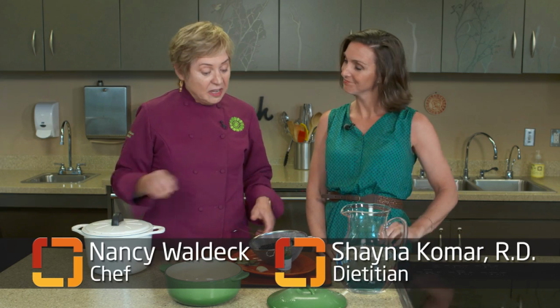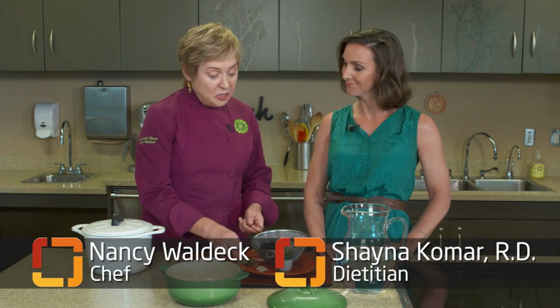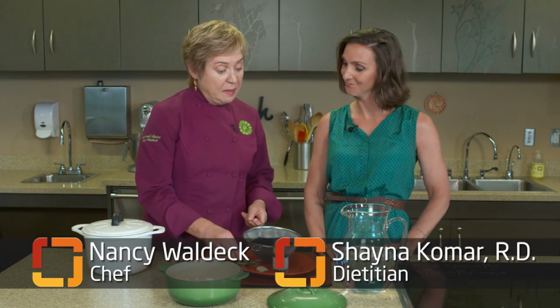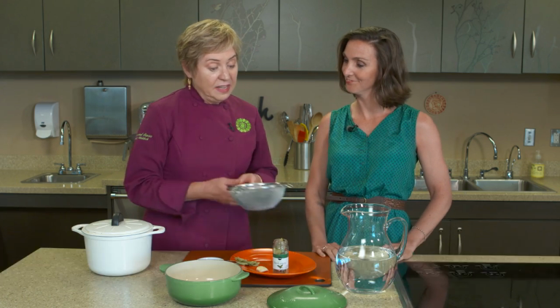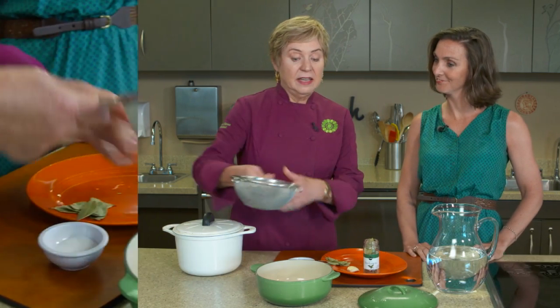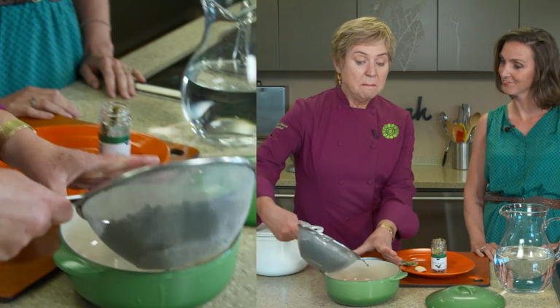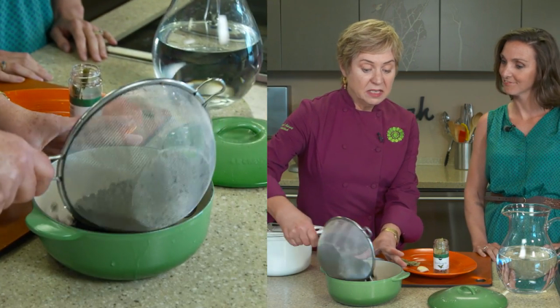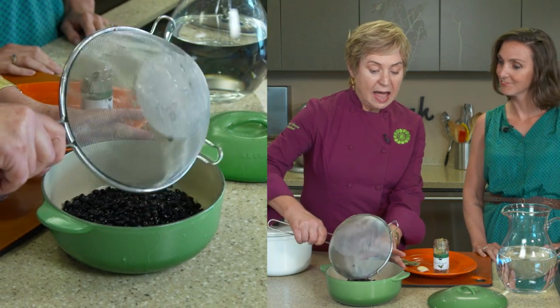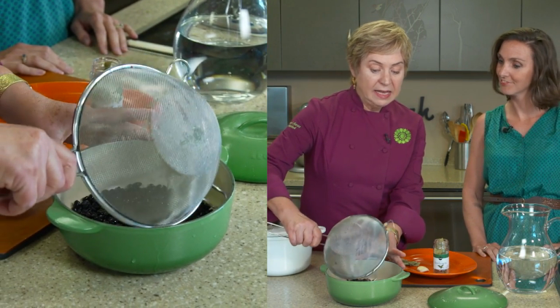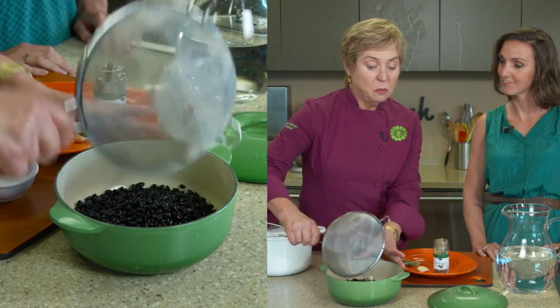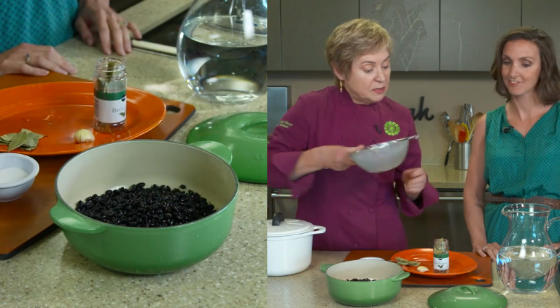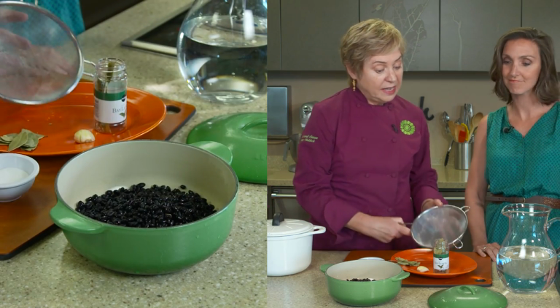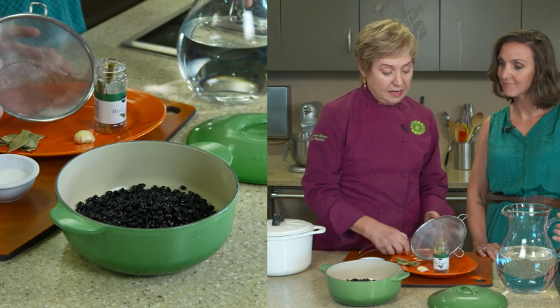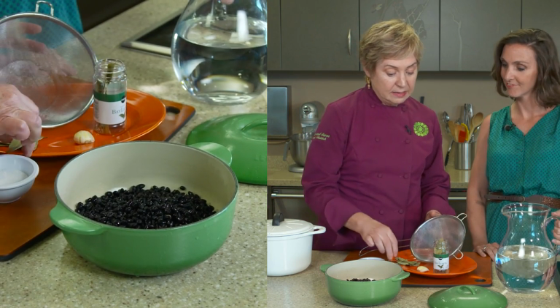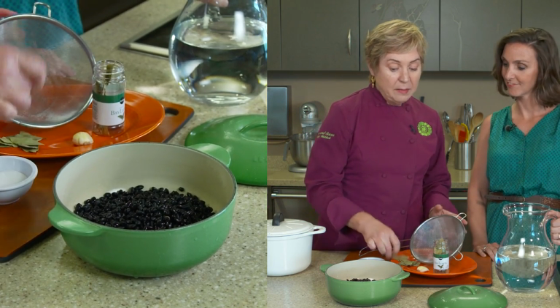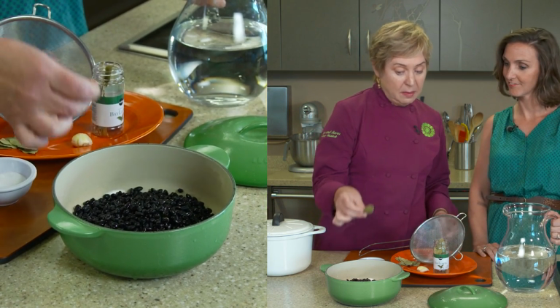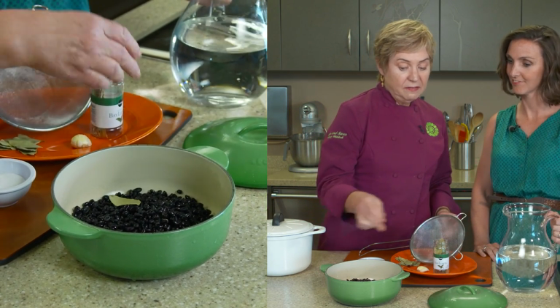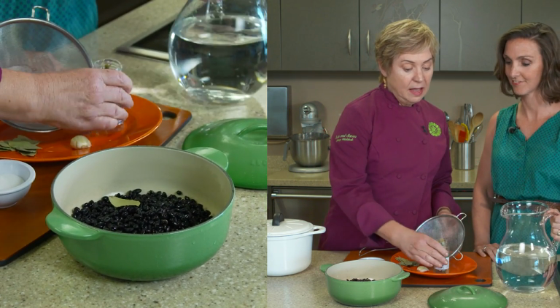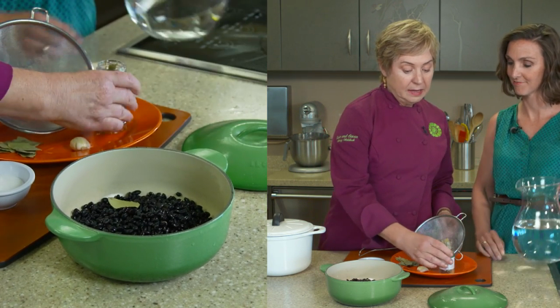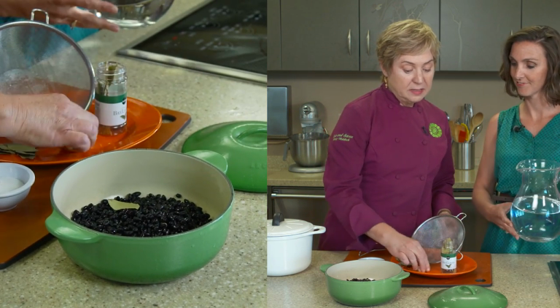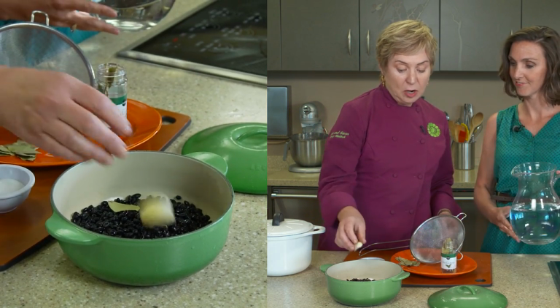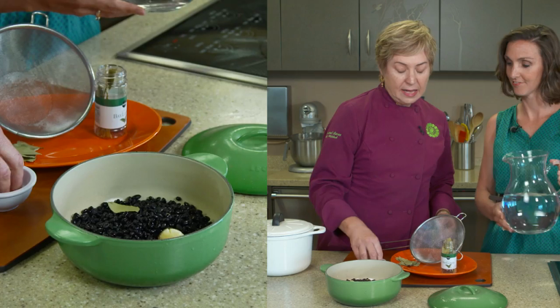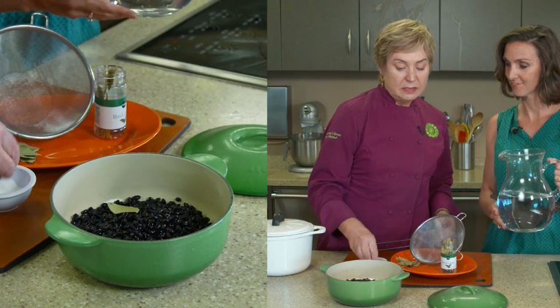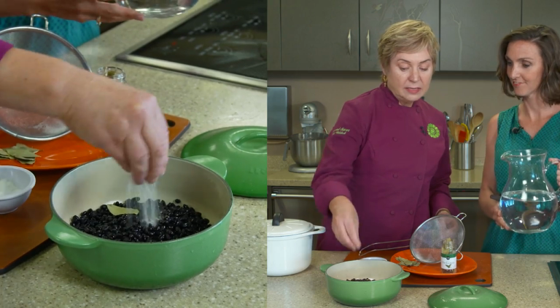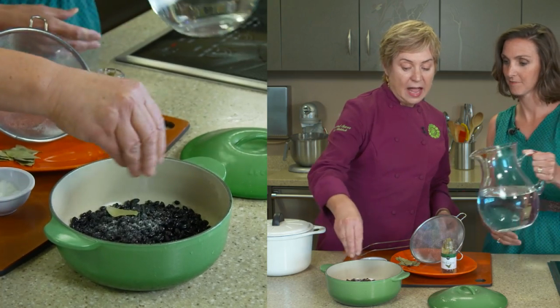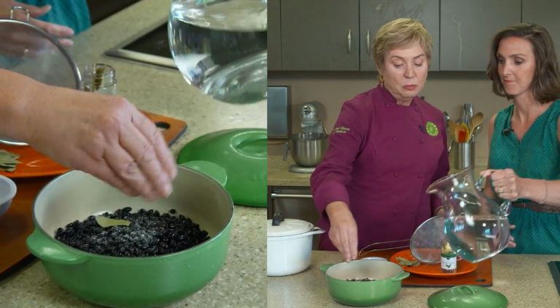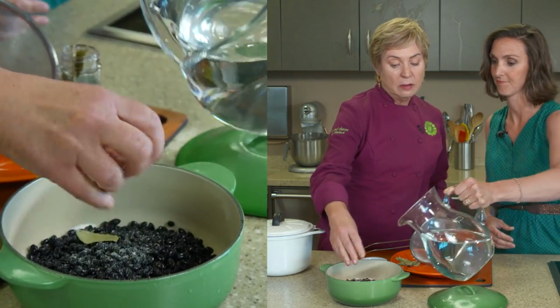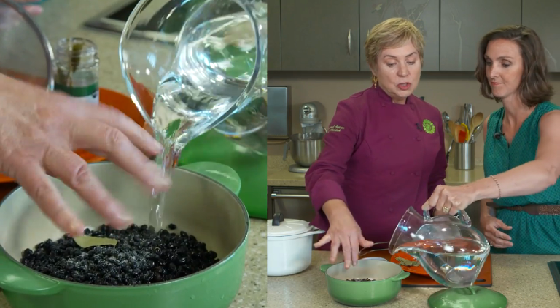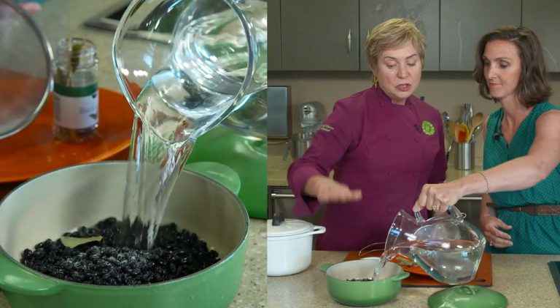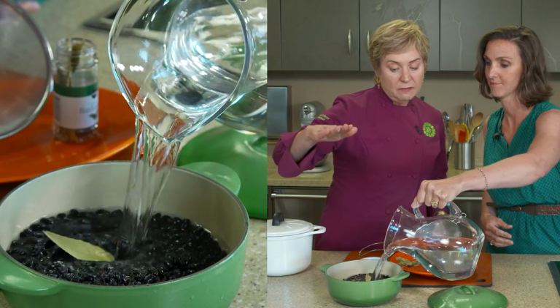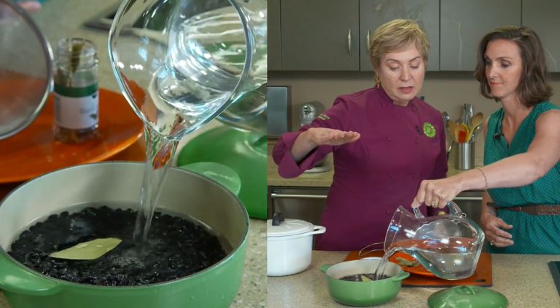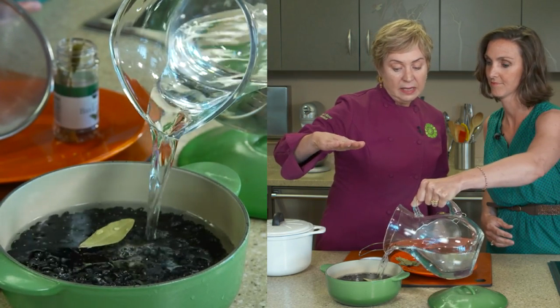Here's how to use a bay leaf easily in some baked black beans — and we can use this with any kind of beans. I'm going to put my bay leaf in, and I'm going to put some garlic and a little bit of salt, and I'm going to ask you to put water about 2 inches above the level of the beans.